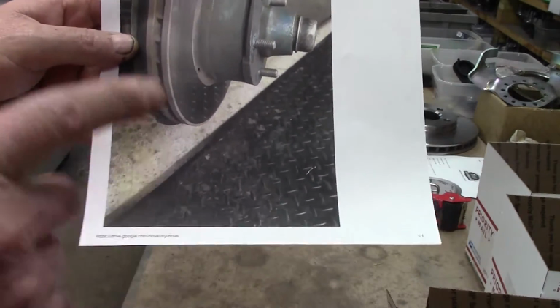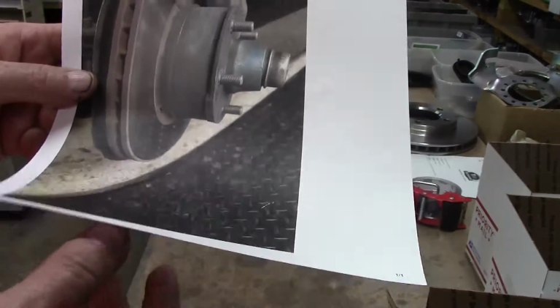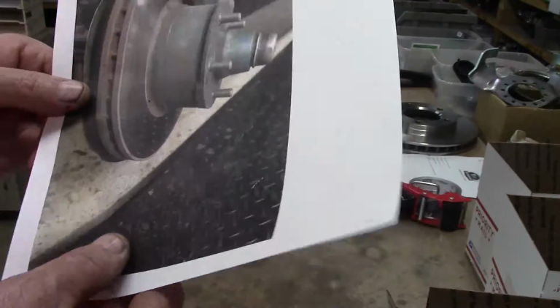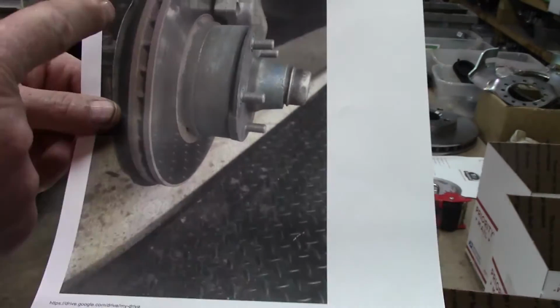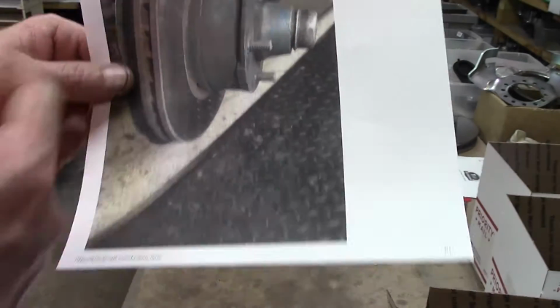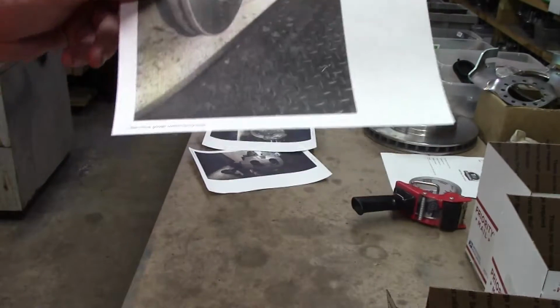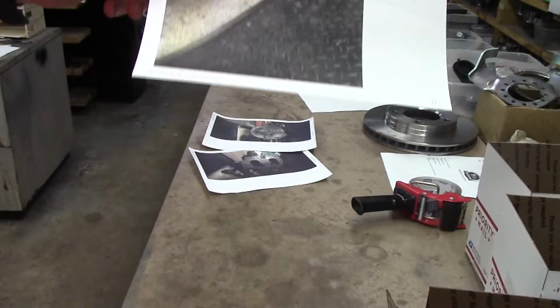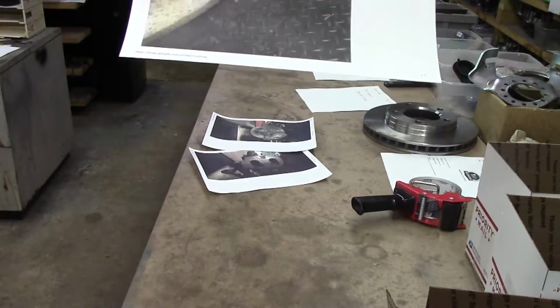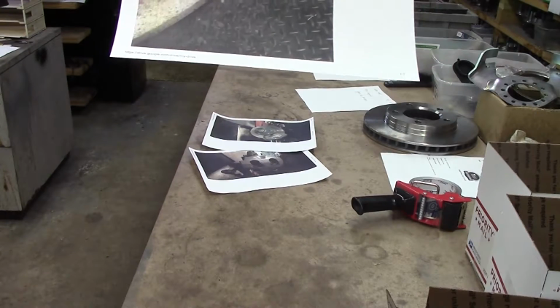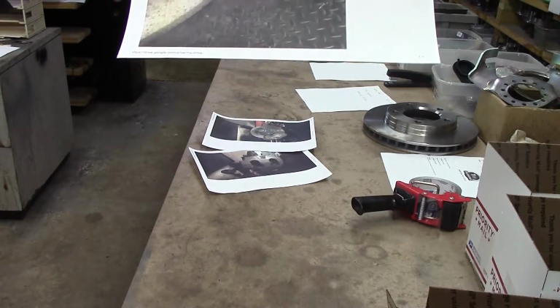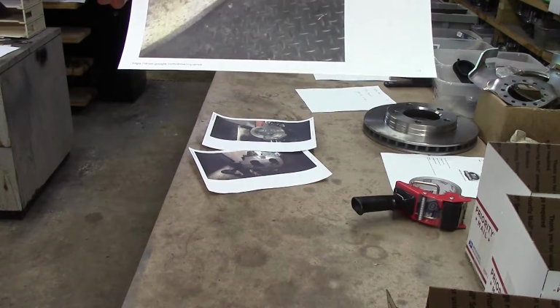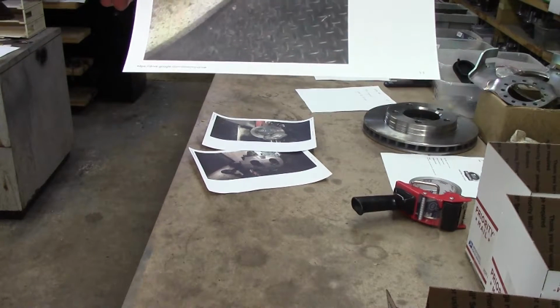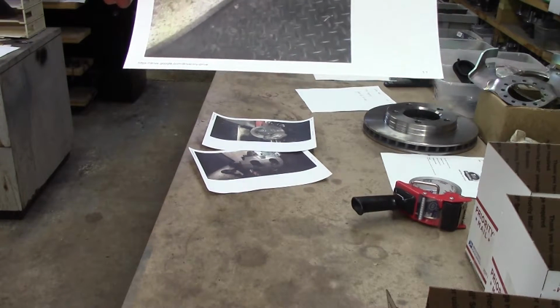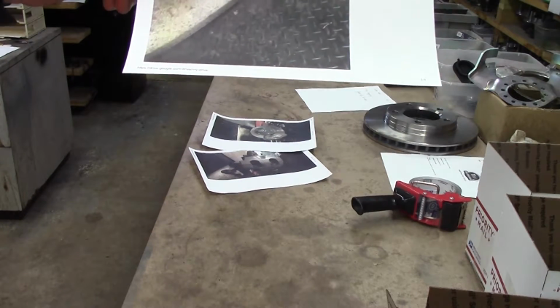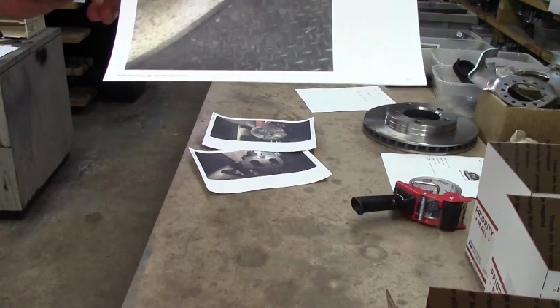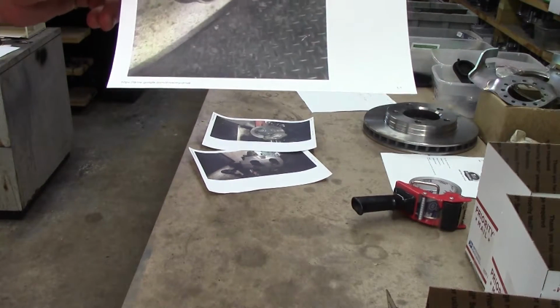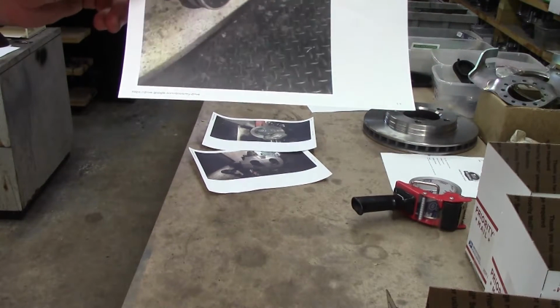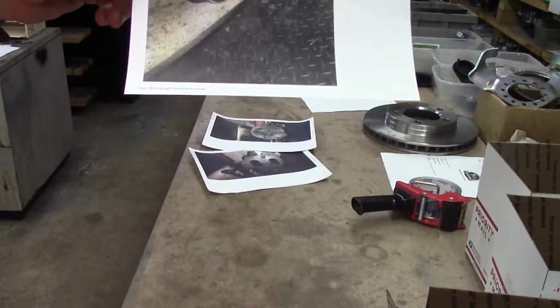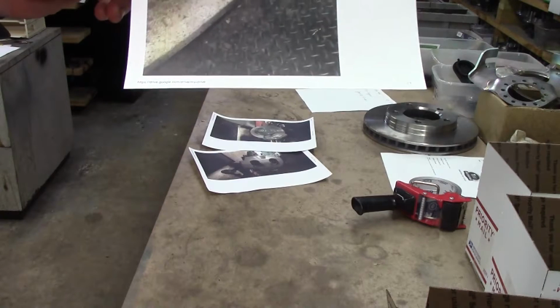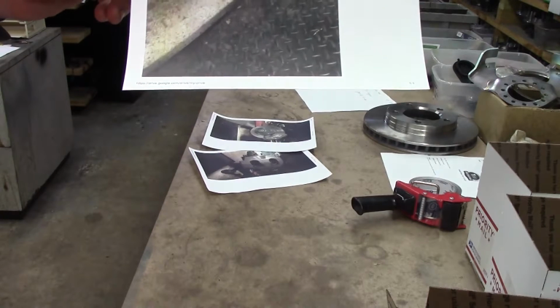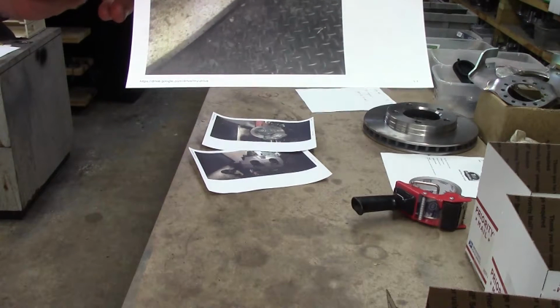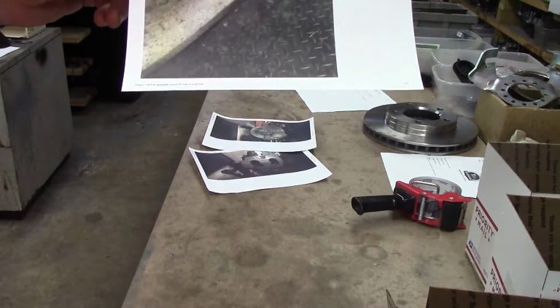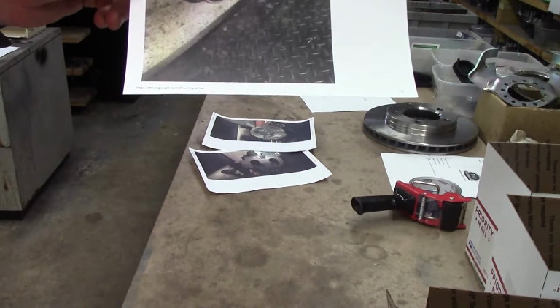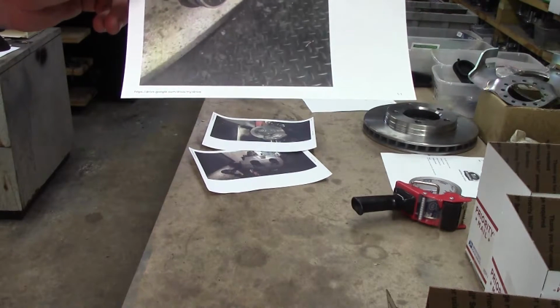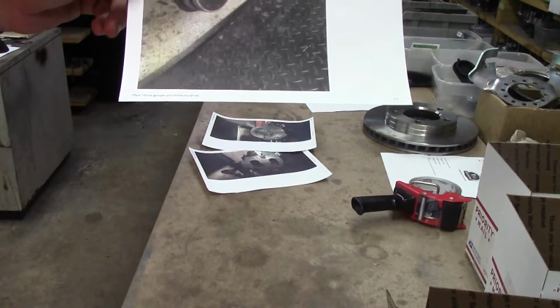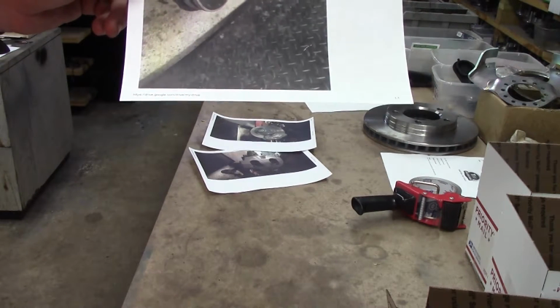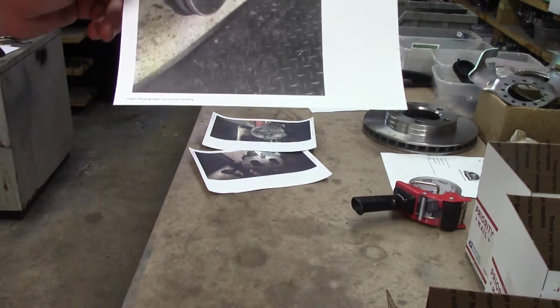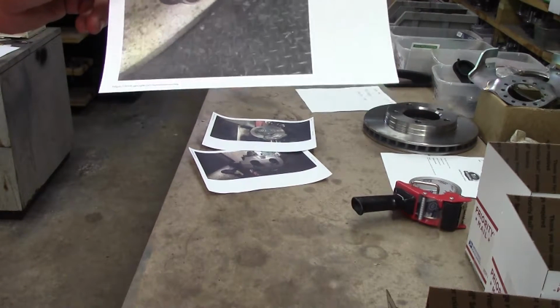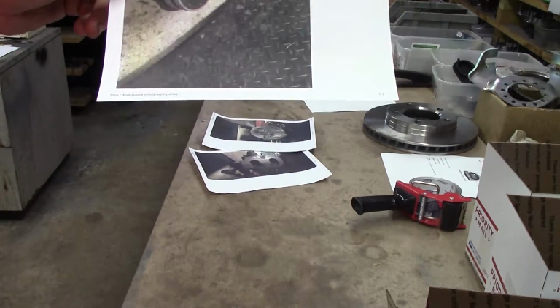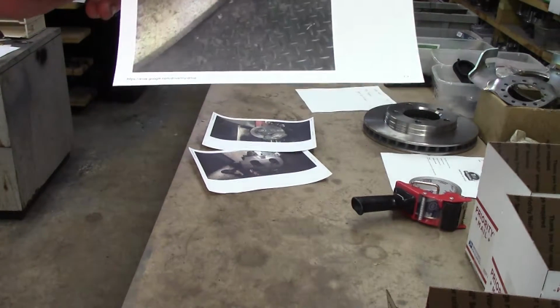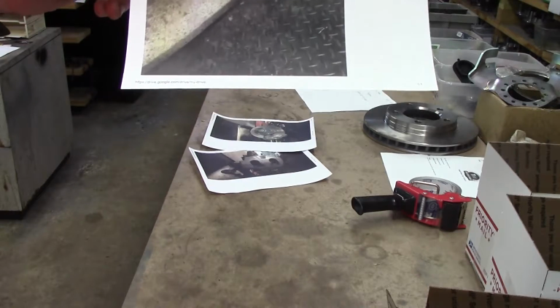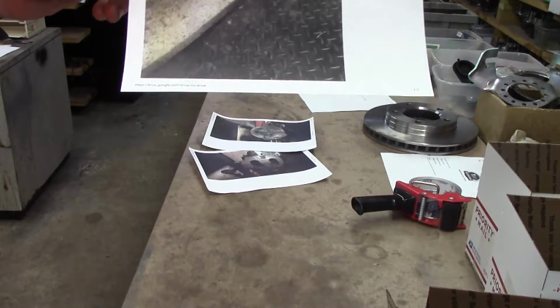The second problem is the rotors. The rotors are basically obsolete, and they have been nearly unobtainable for 20 years. This is 2018.